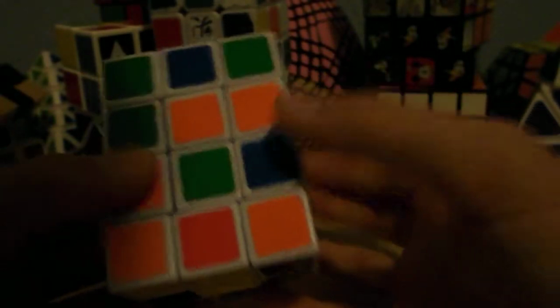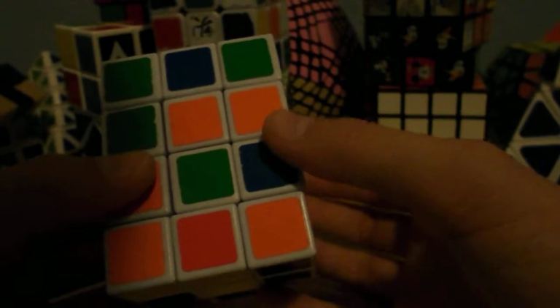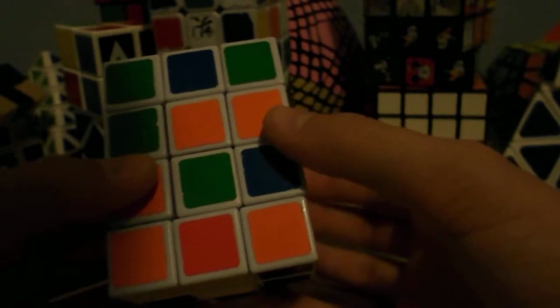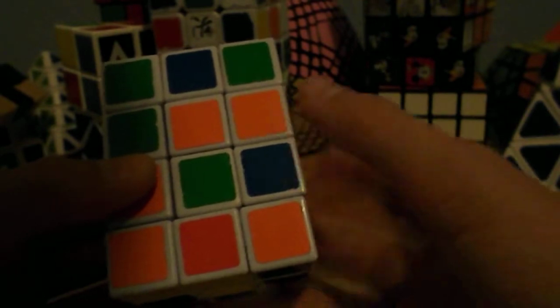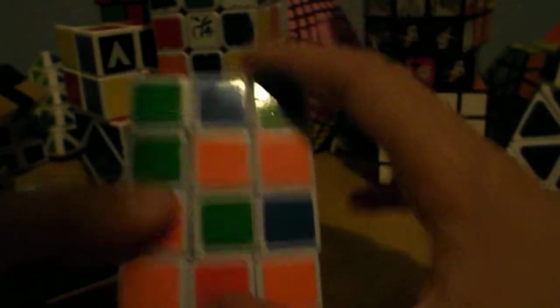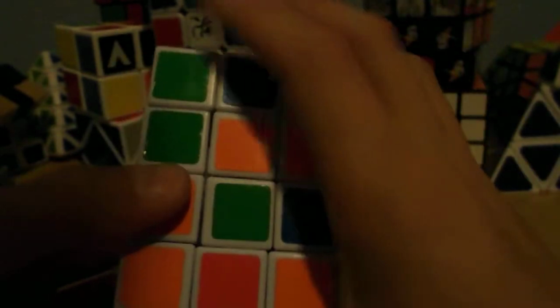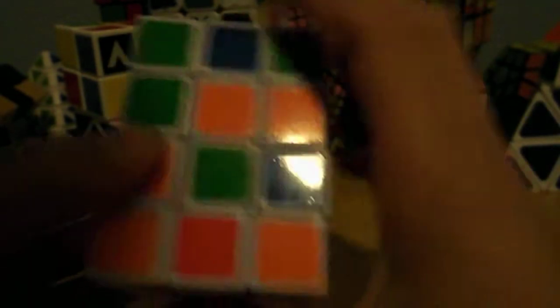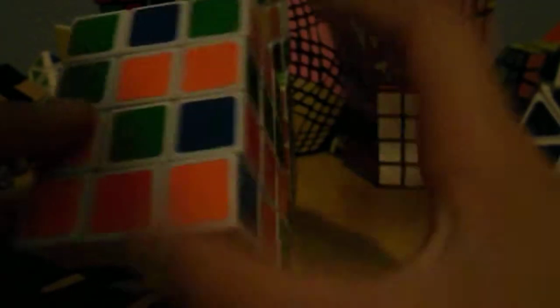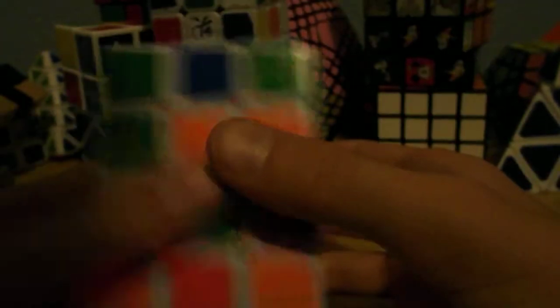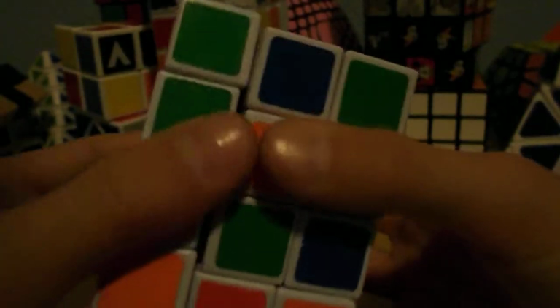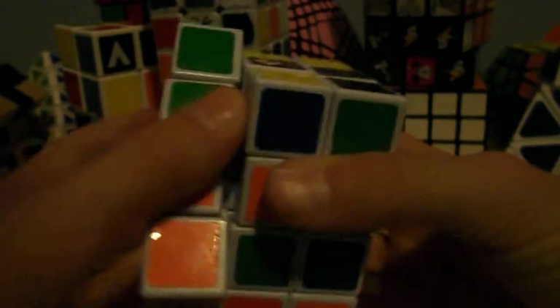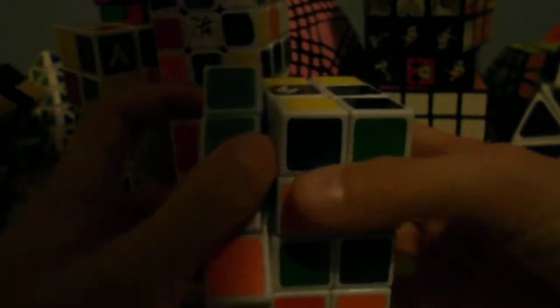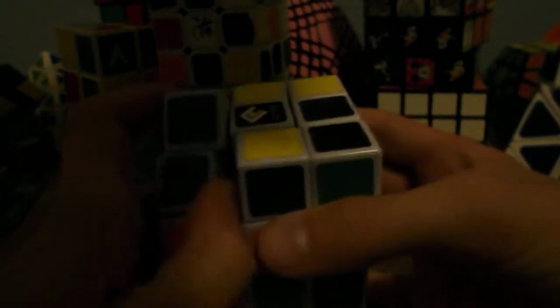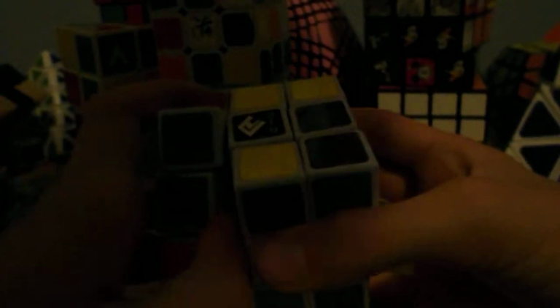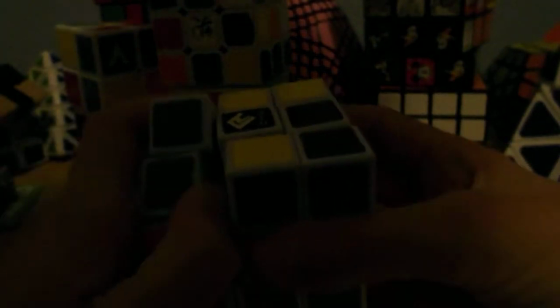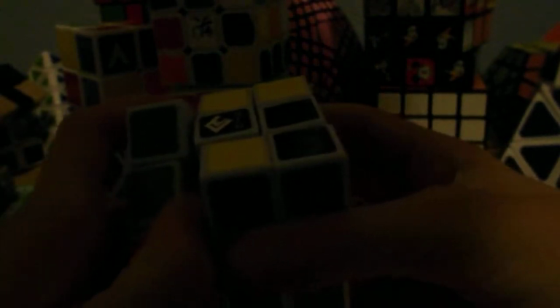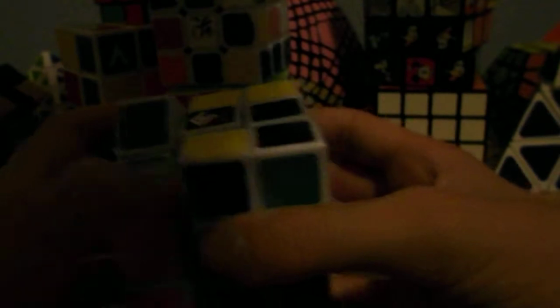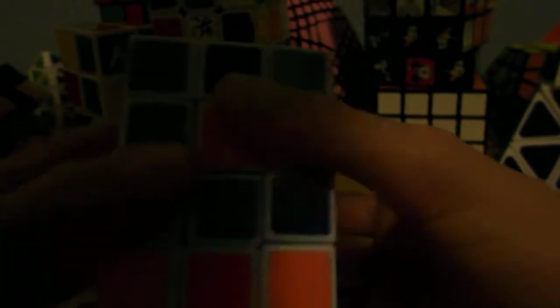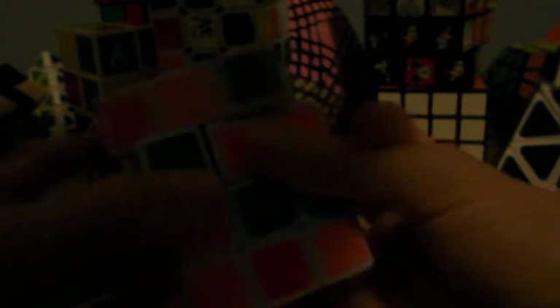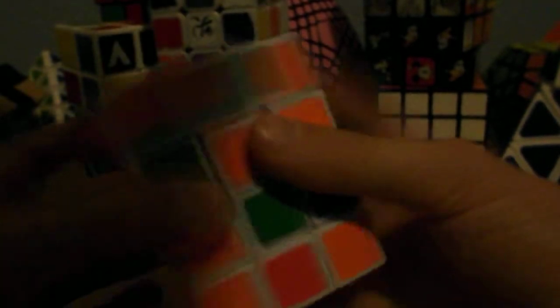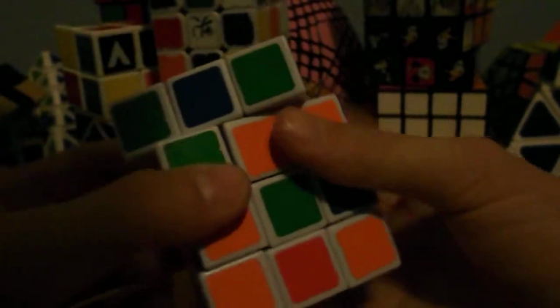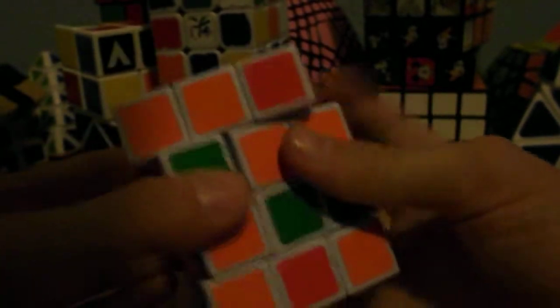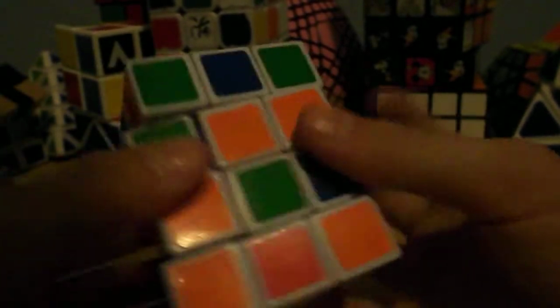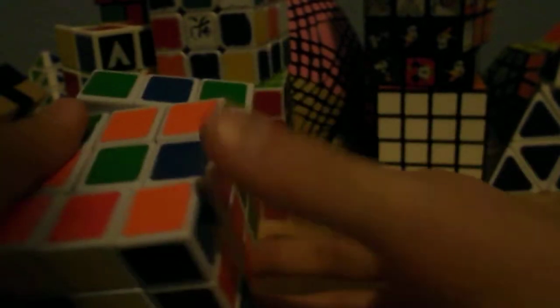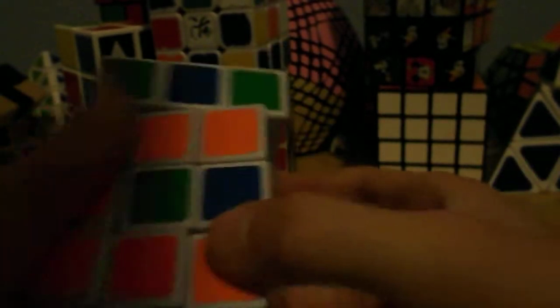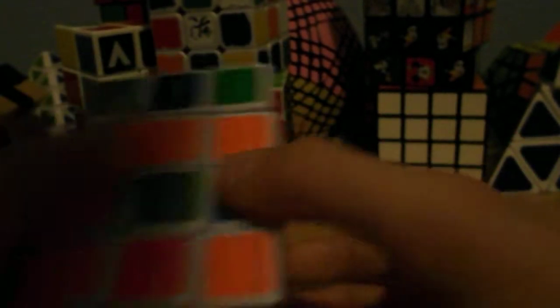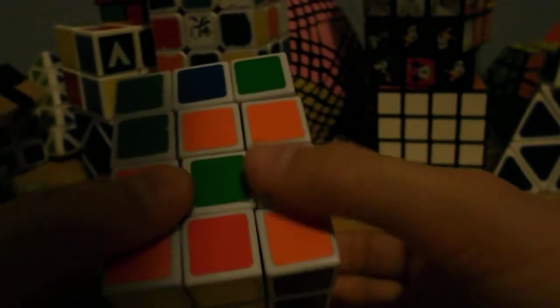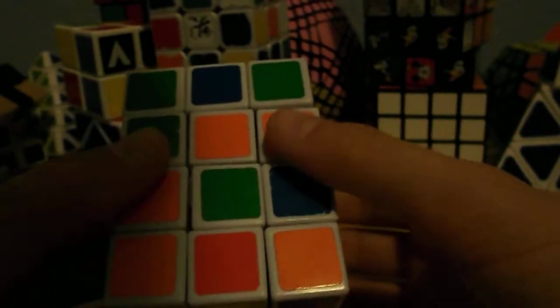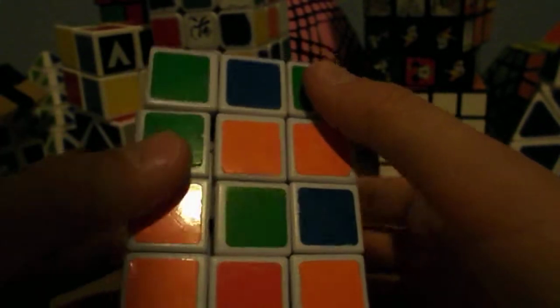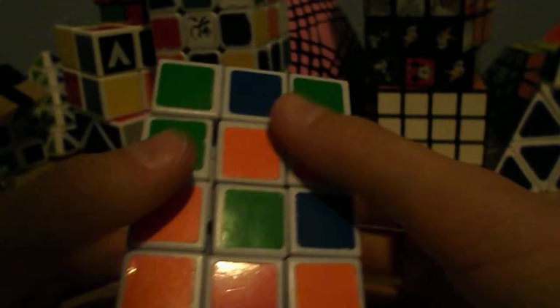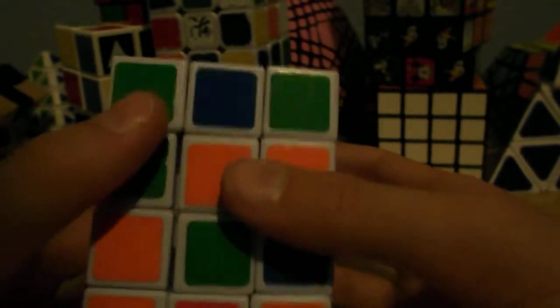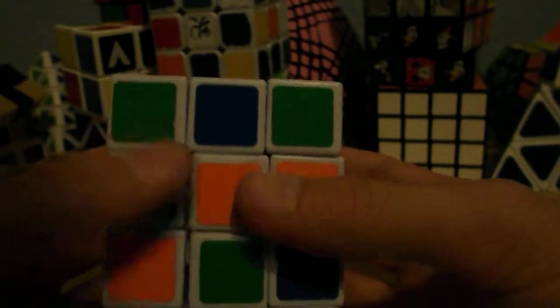You solve this part here, and then you solve the tops, and then the middle layer. Although there is a parity, and I did figure that out. And sometimes I solve the bottom layer, then this part of it, and then you can just work your way up.